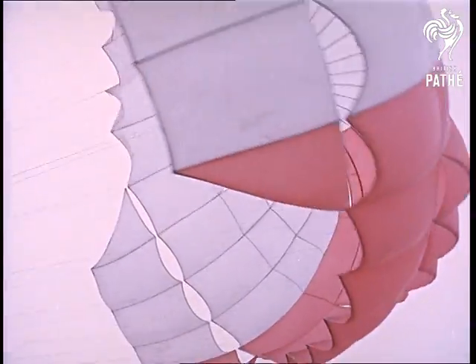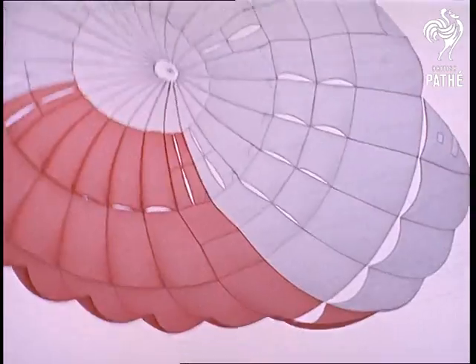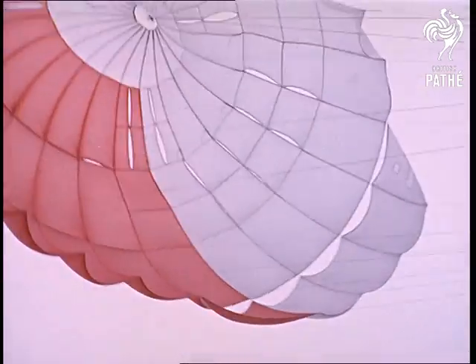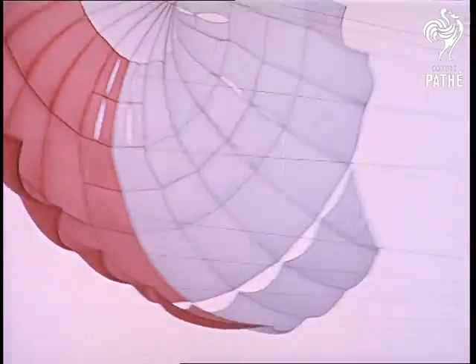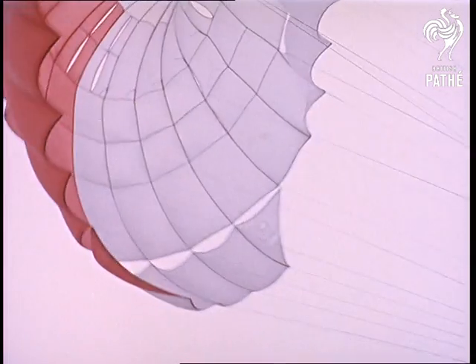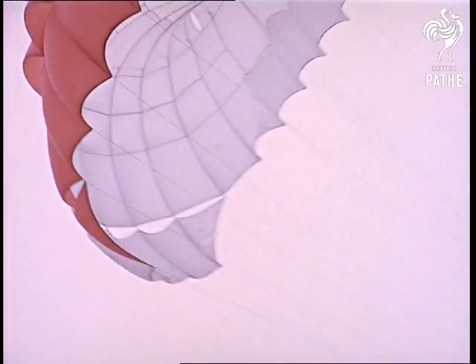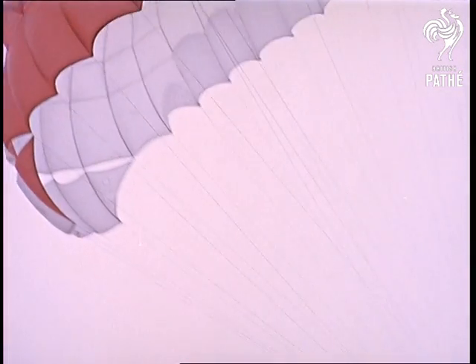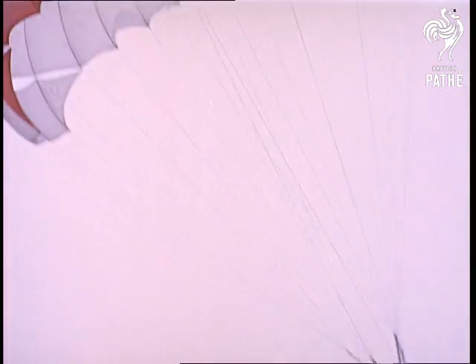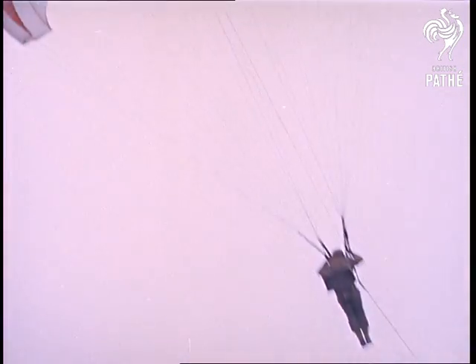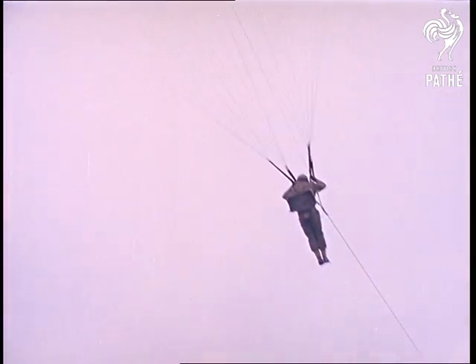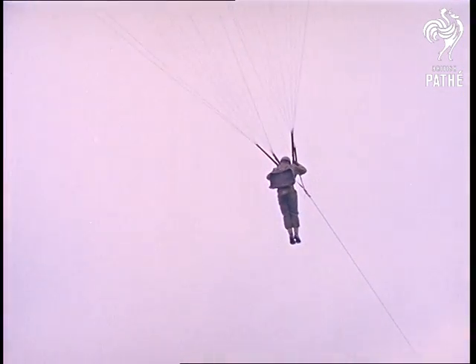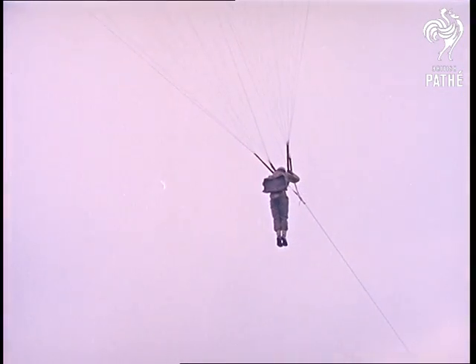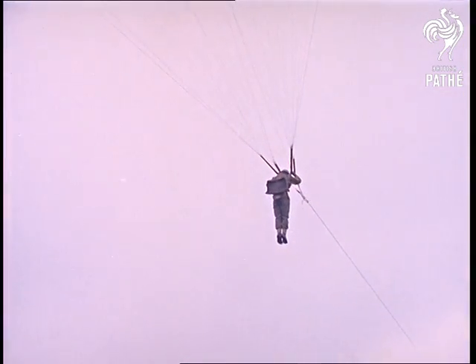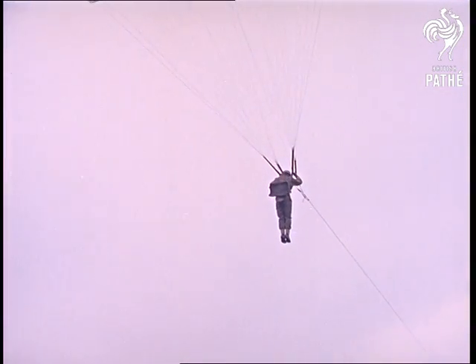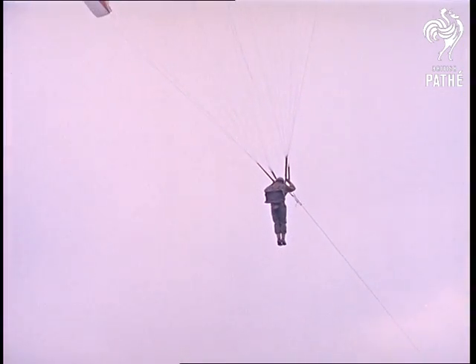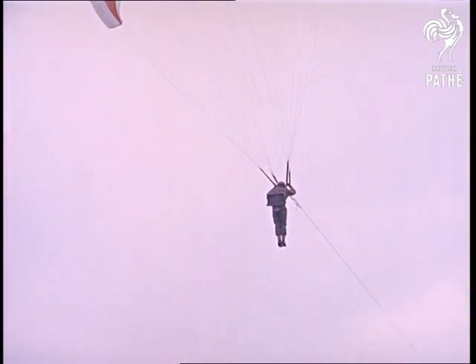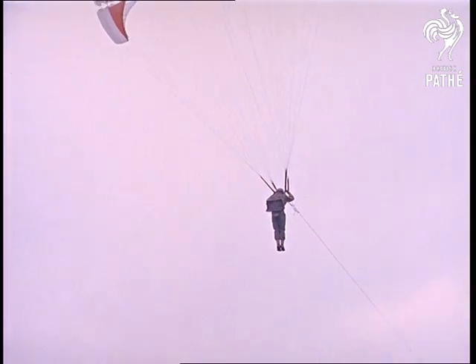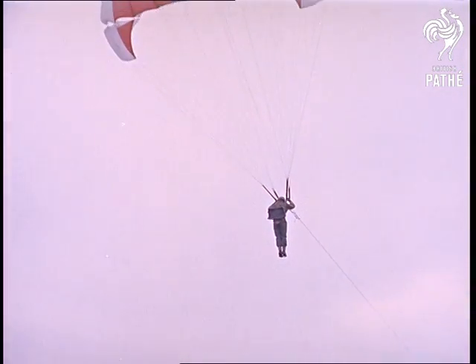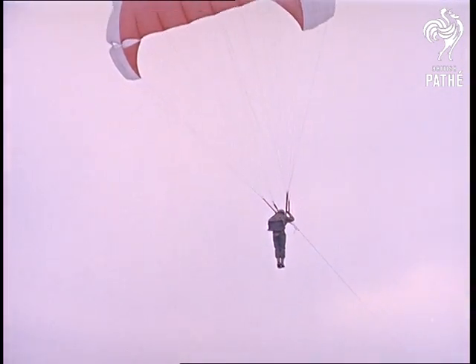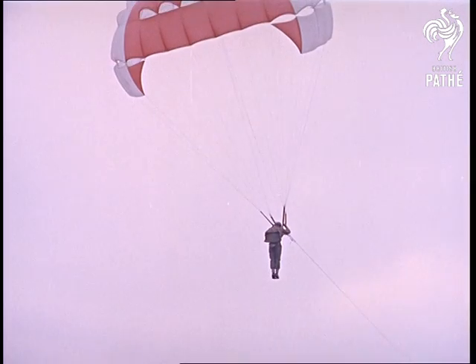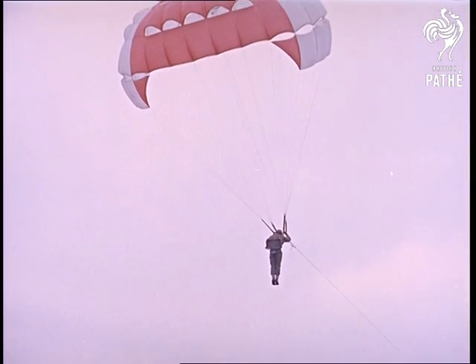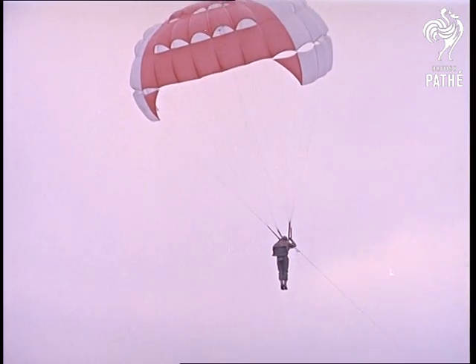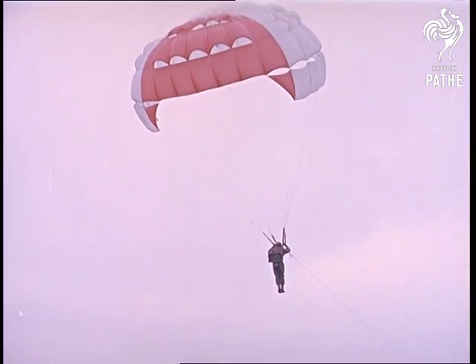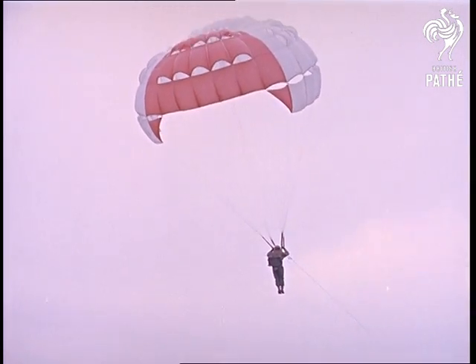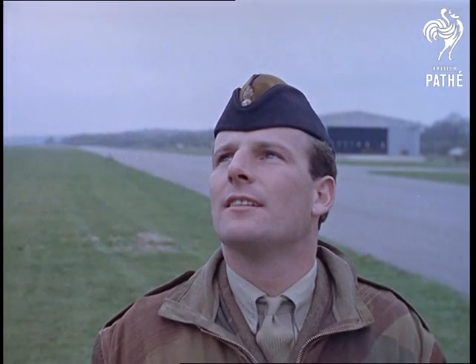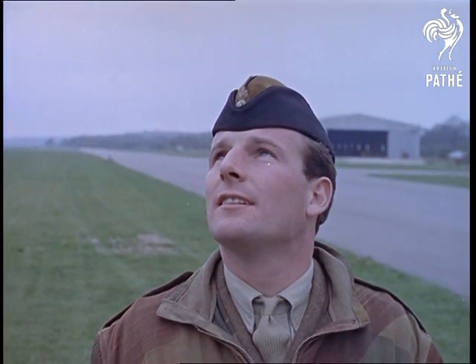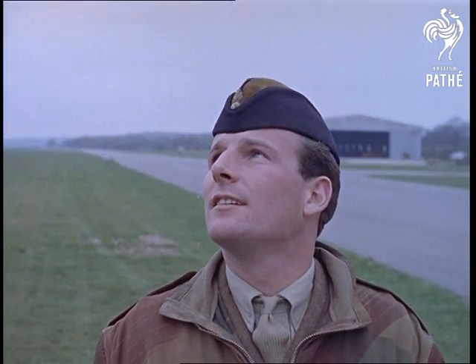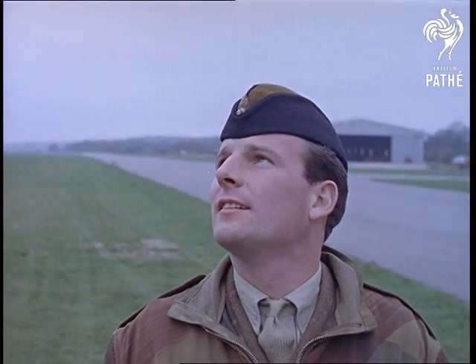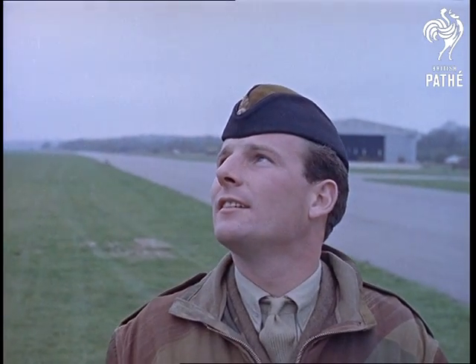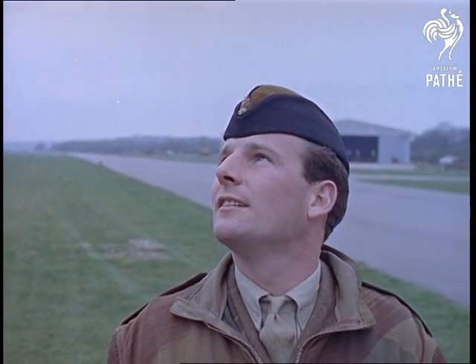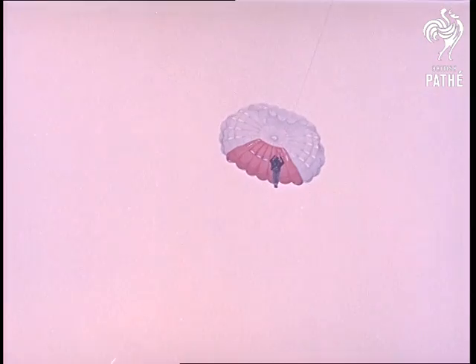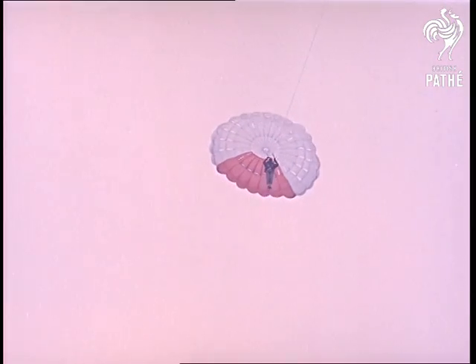Launched like a glider by a tow rope from a car or a winch, the passenger rises gently under complete control. When he's reached the right height, the vehicle stops and the parachutist floats safely to Earth.